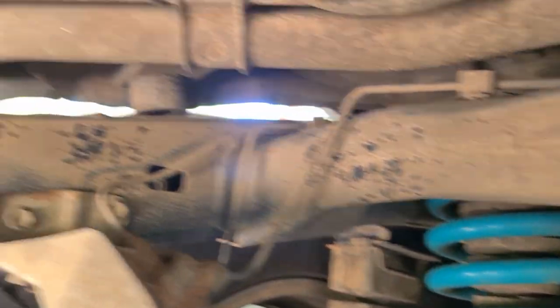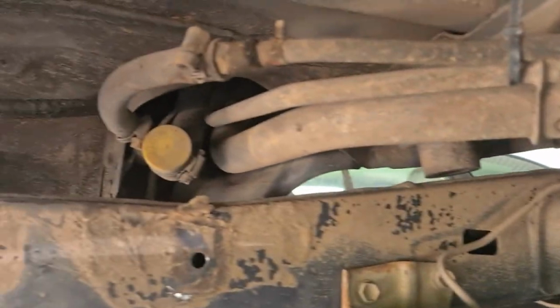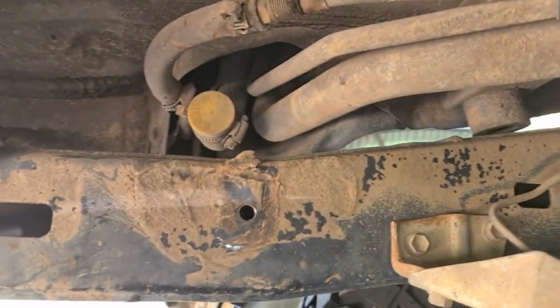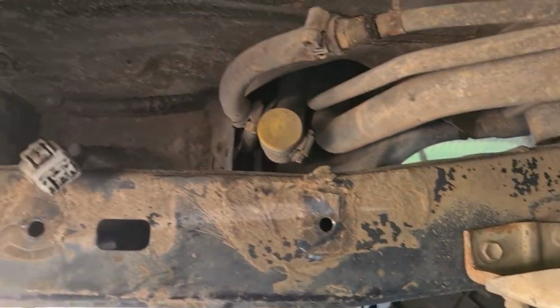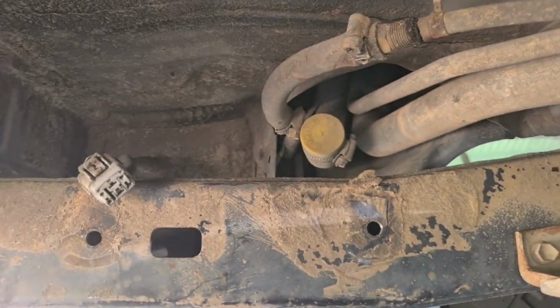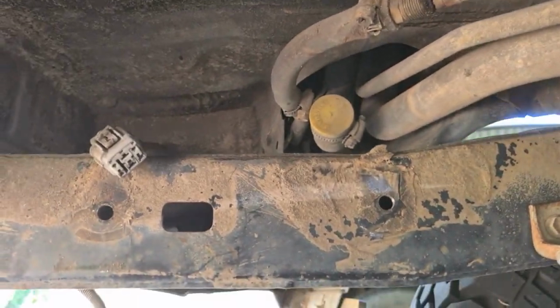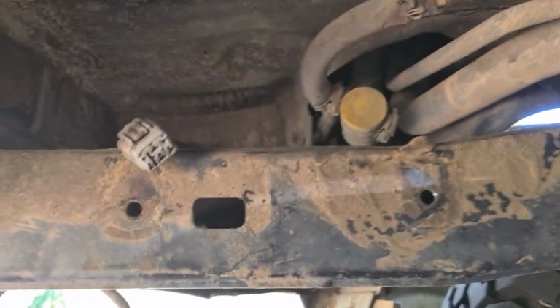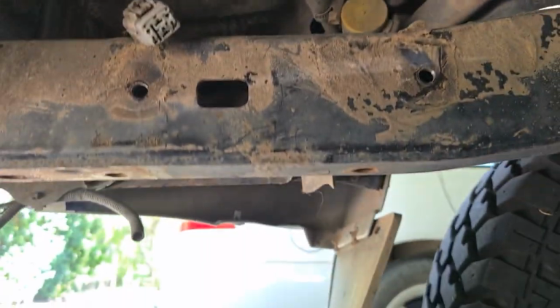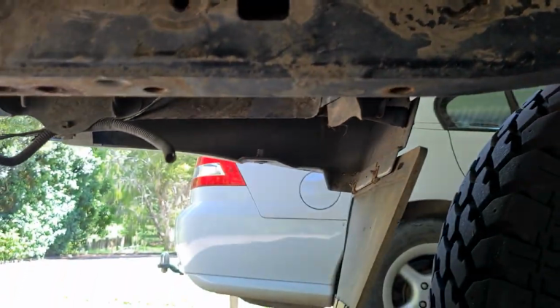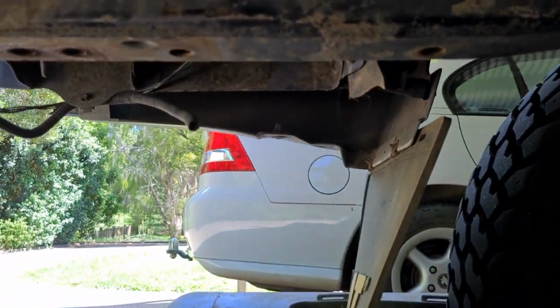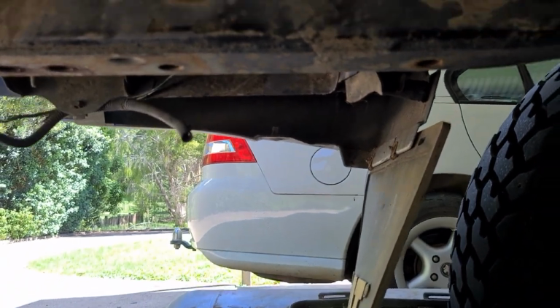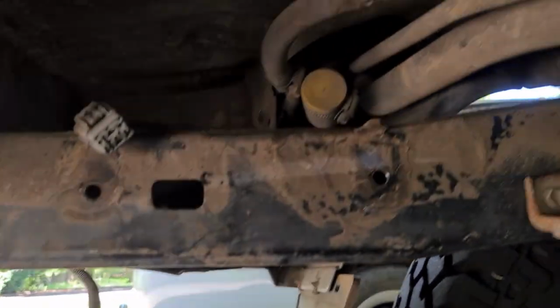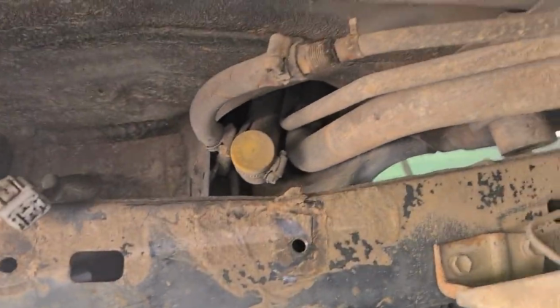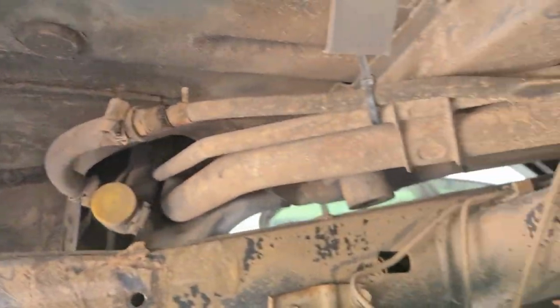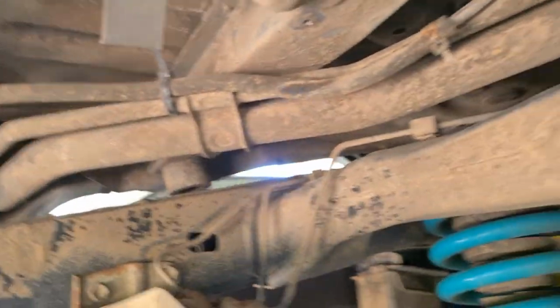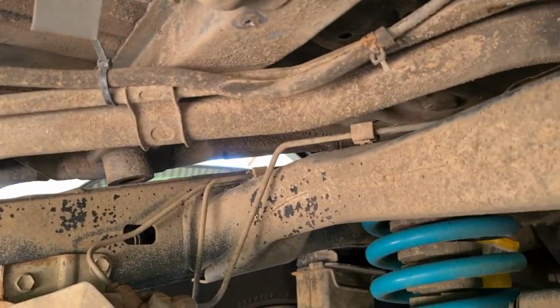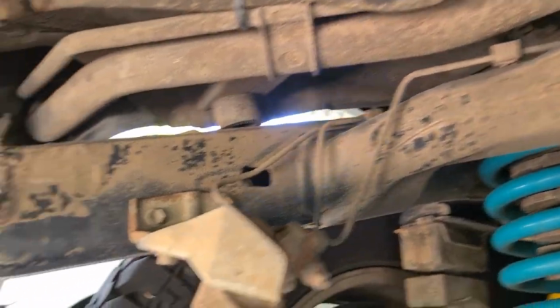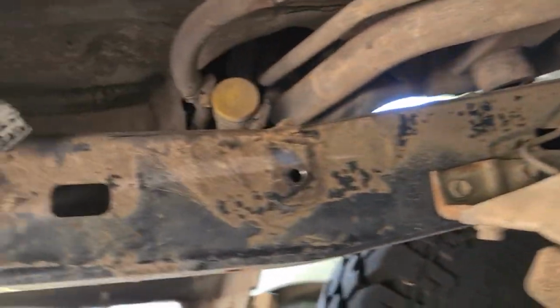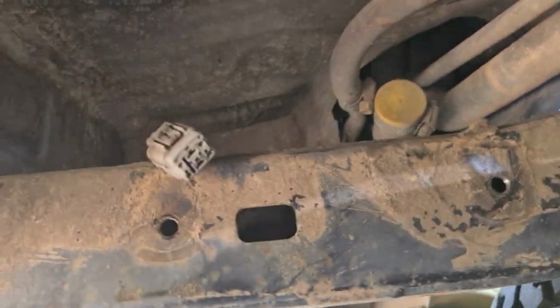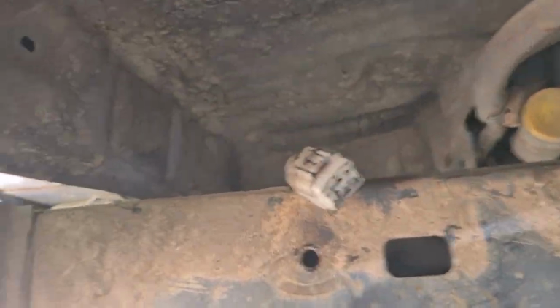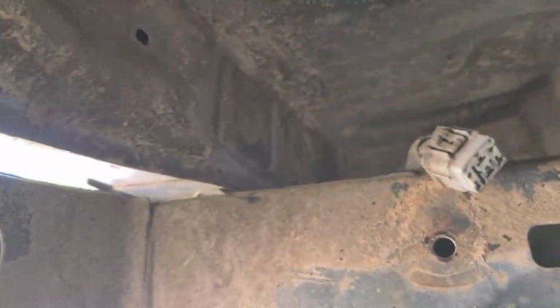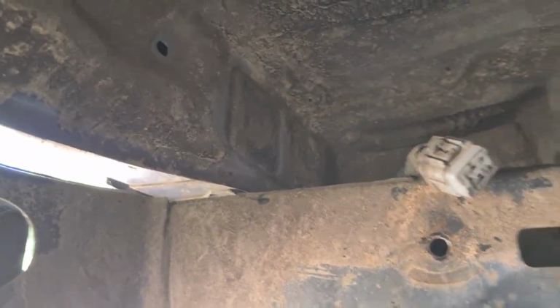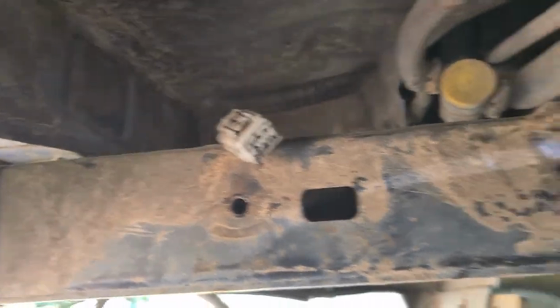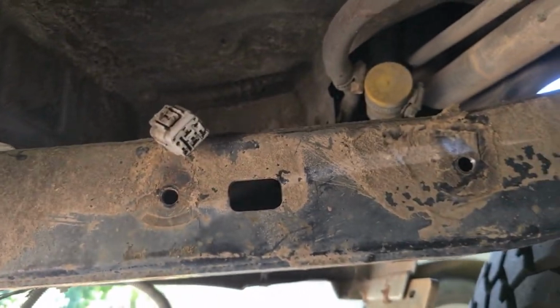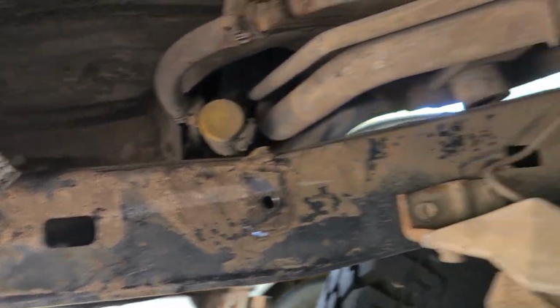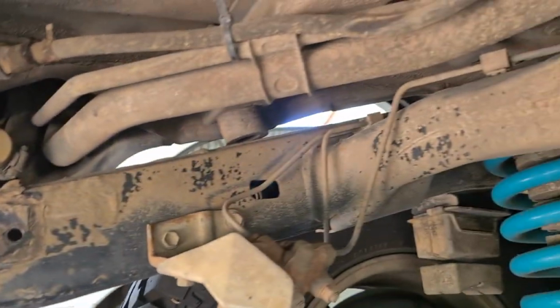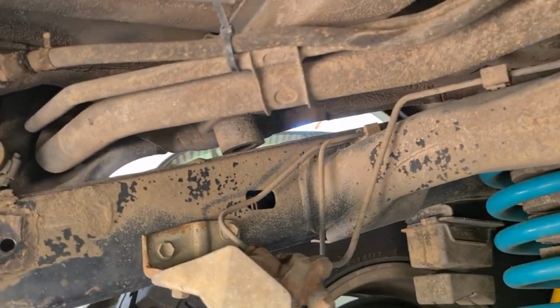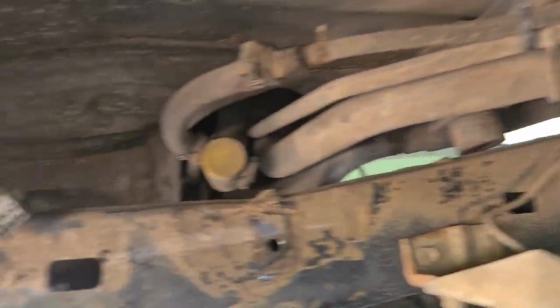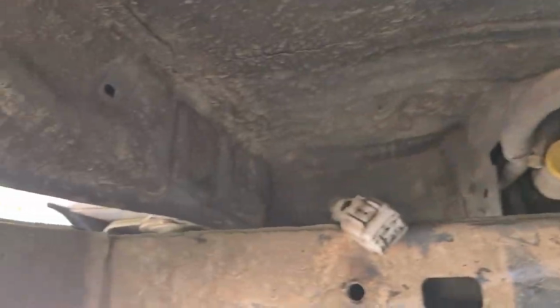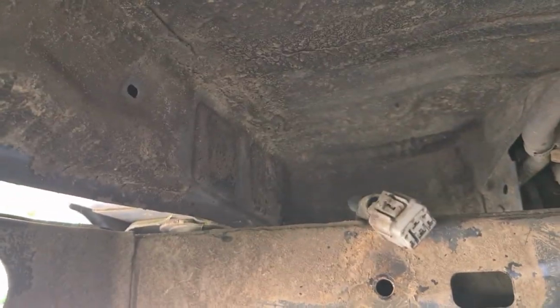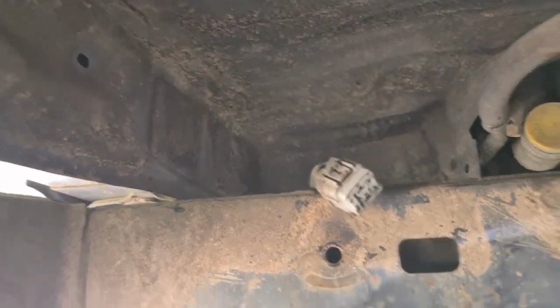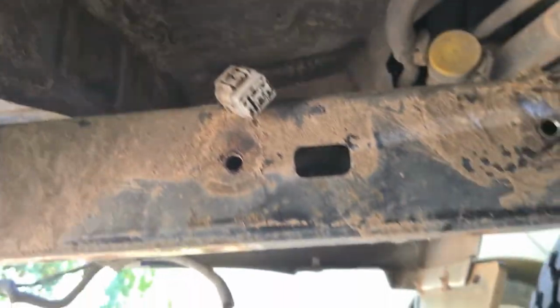I'm glad that the LPG tank is out because it opens up all this room. I'm going to put the car back together now and then try to start it and get it all happening.